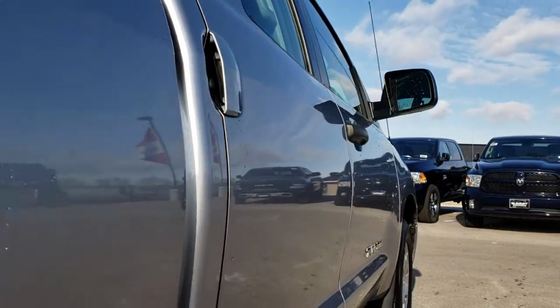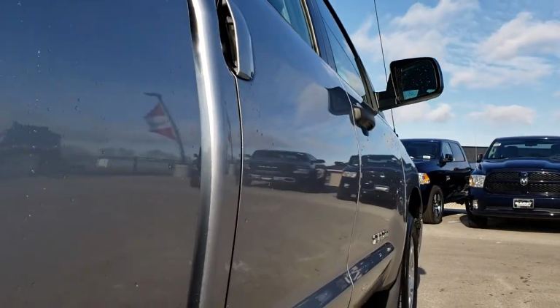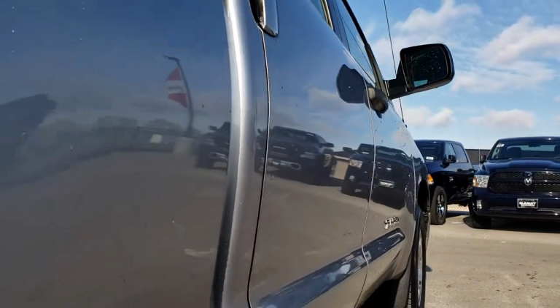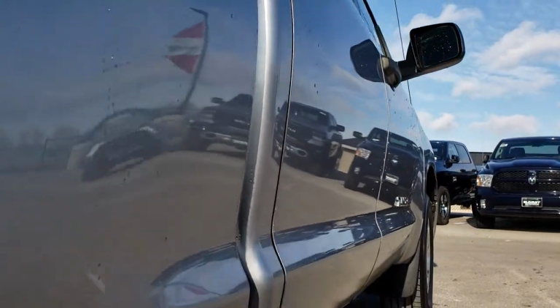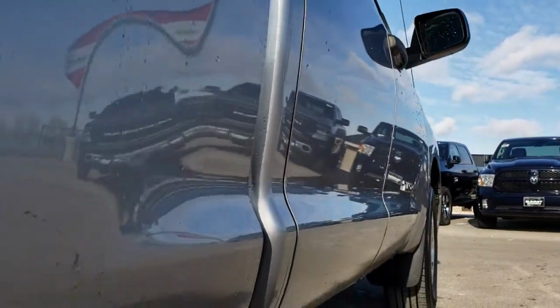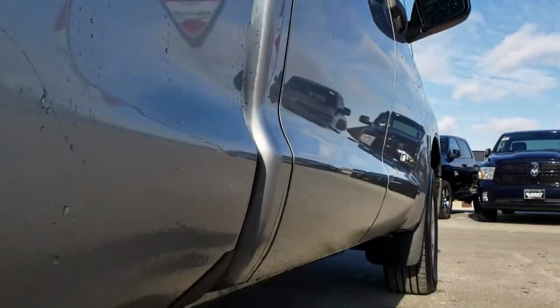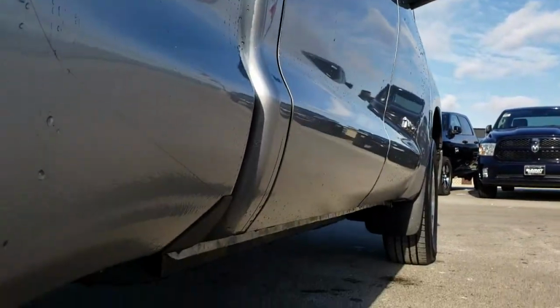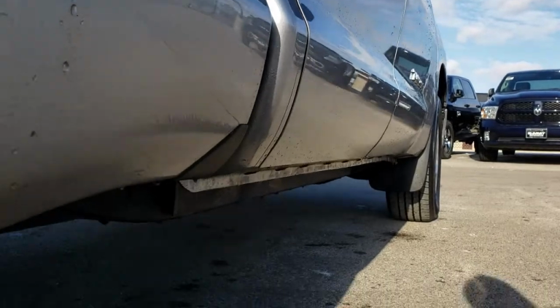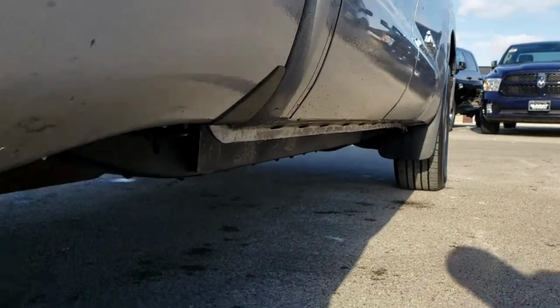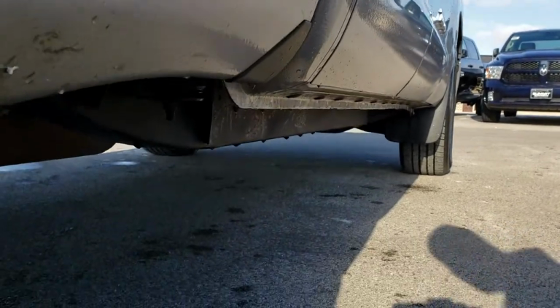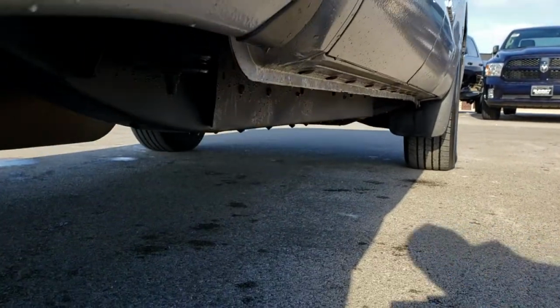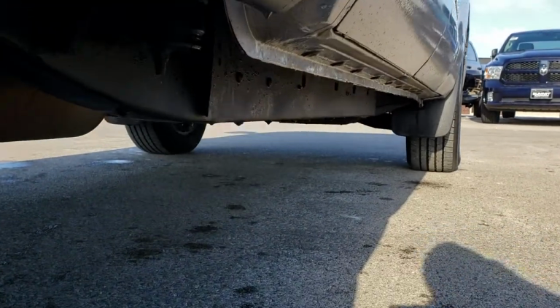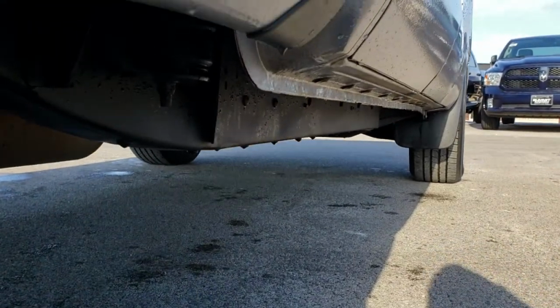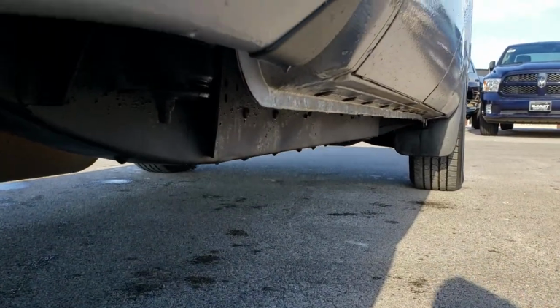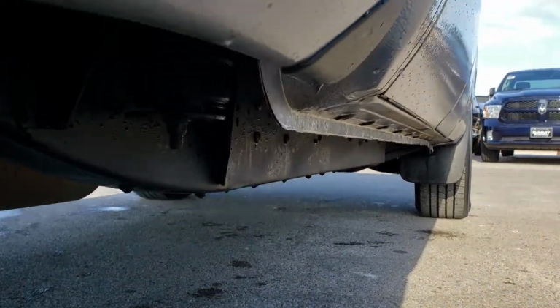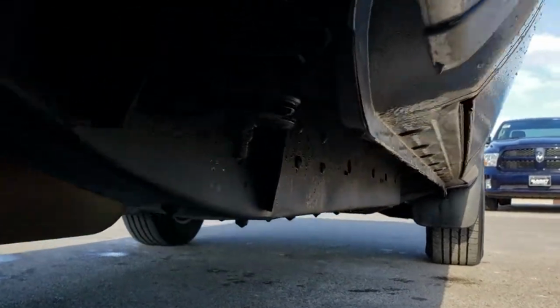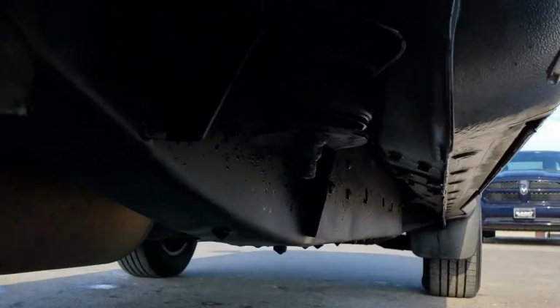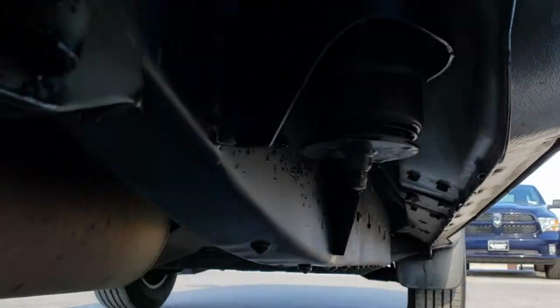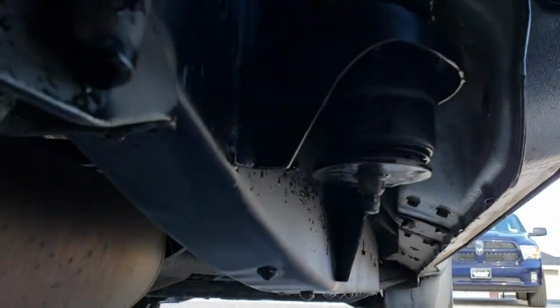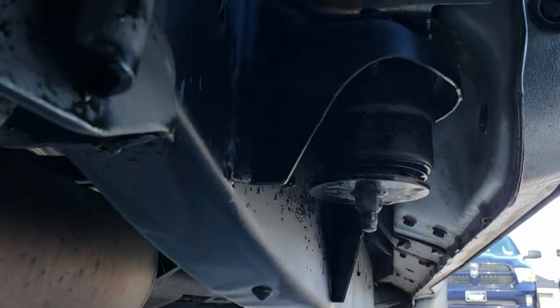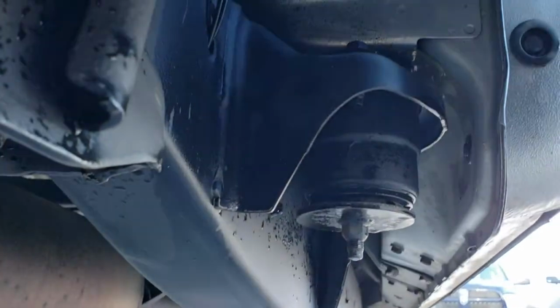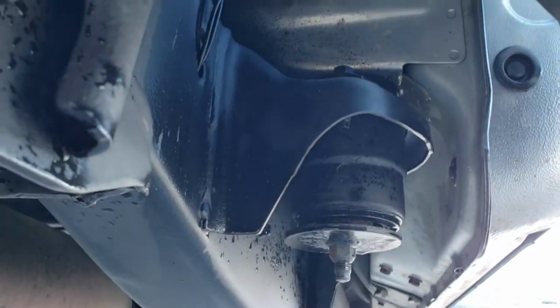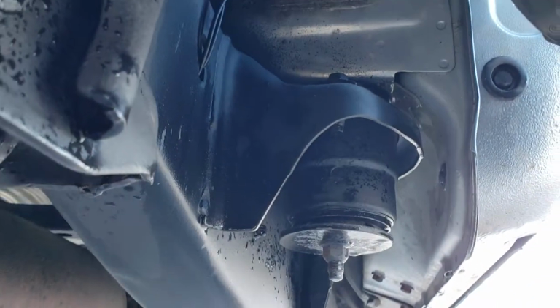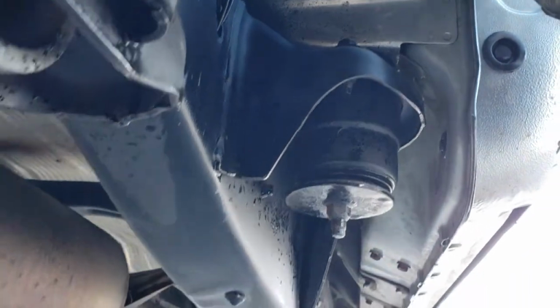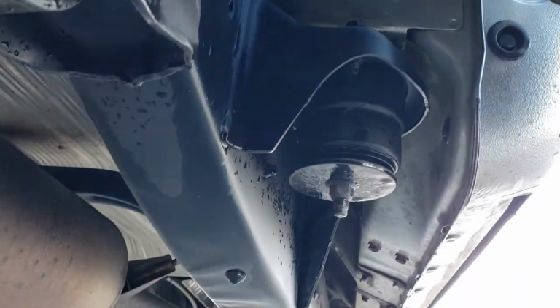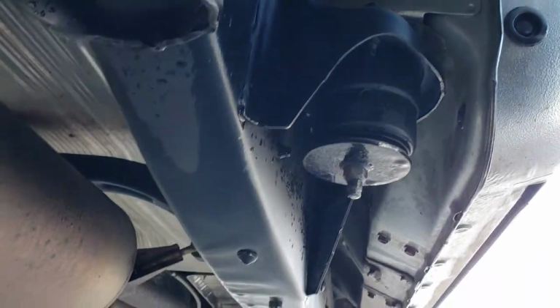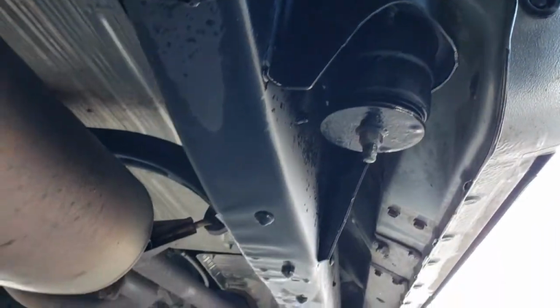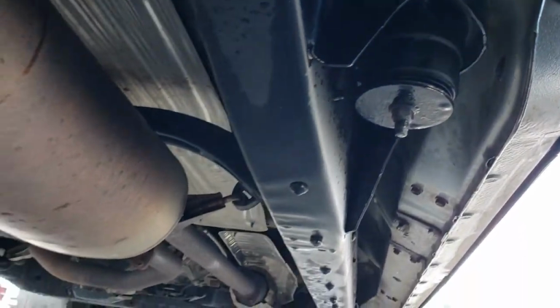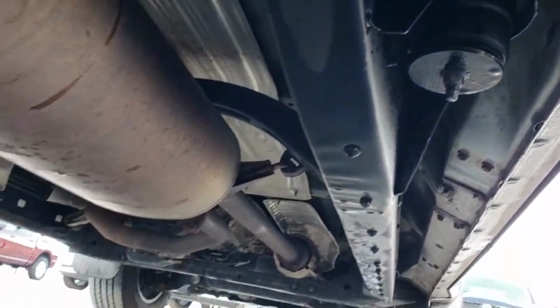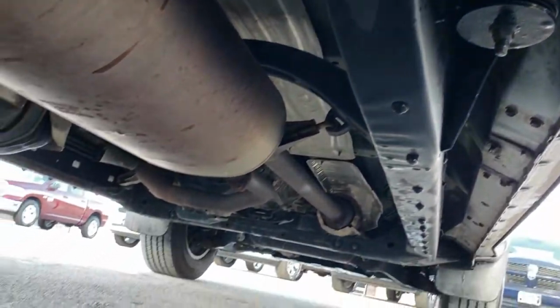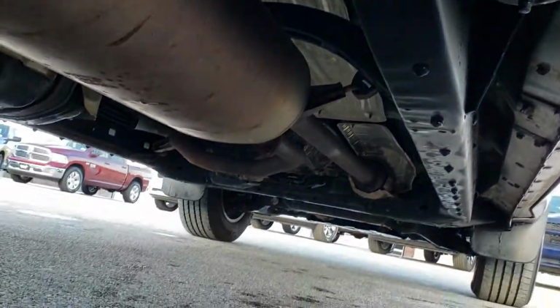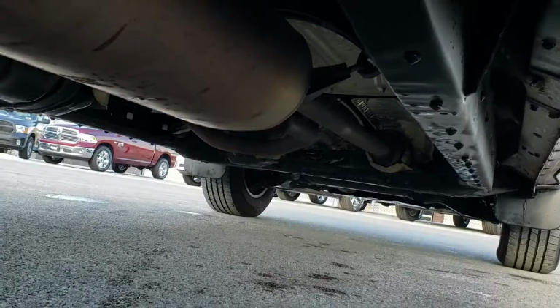You can have confidence in the vehicle that you're looking at before you even get here. I didn't see any dents or dings down this side of the truck. All the lower rockers look really nice, as does the frame and underbody on this vehicle. Really clean underneath here.